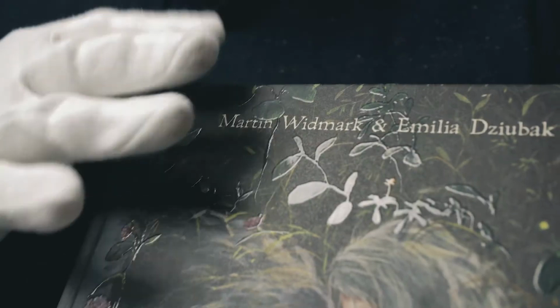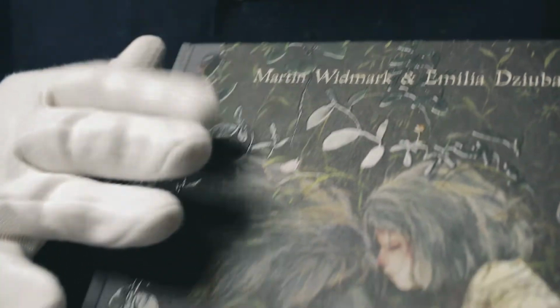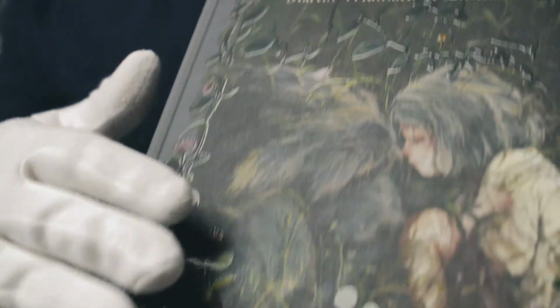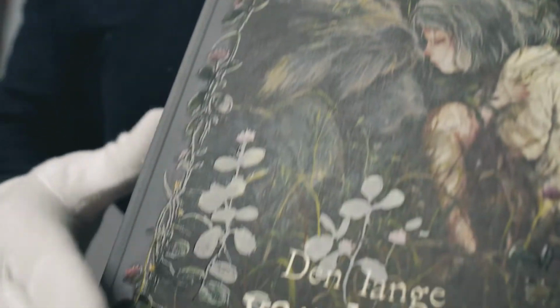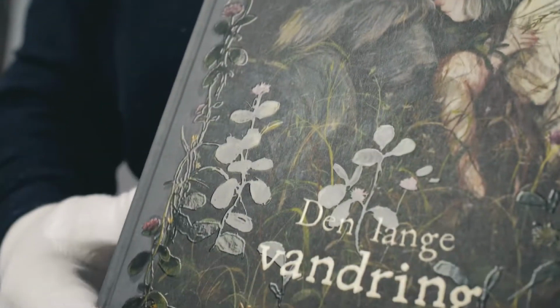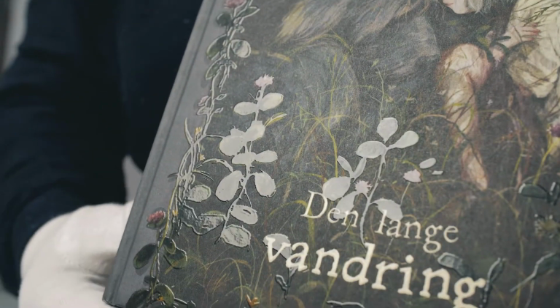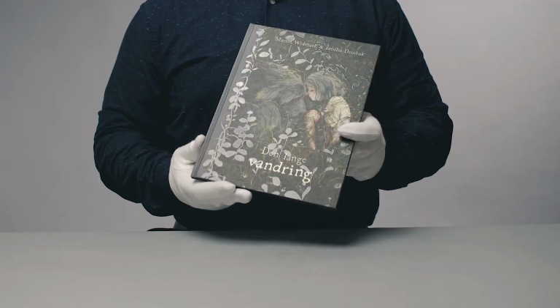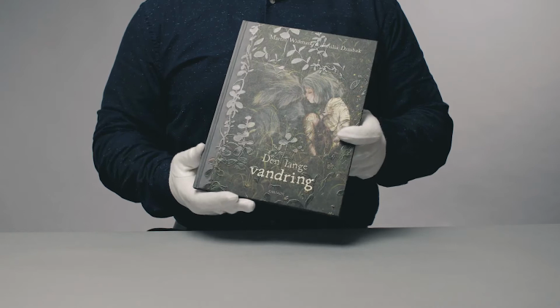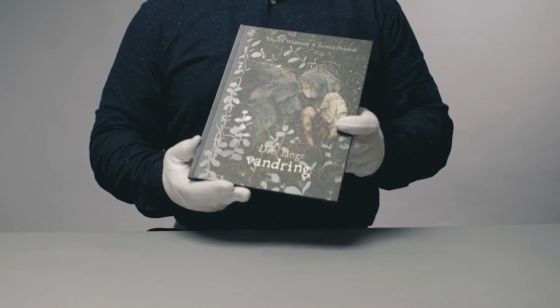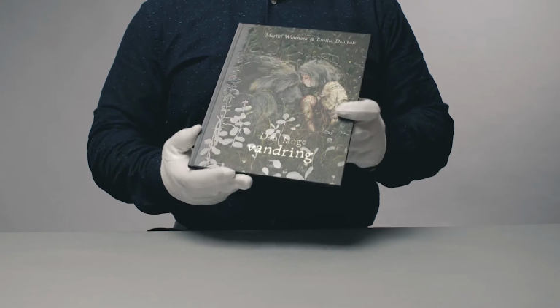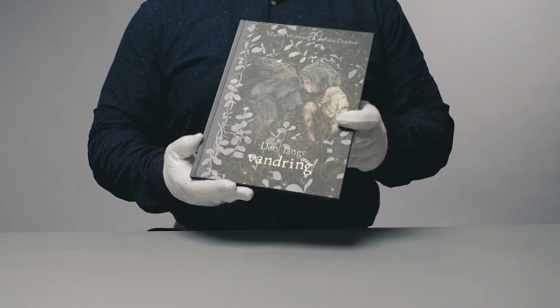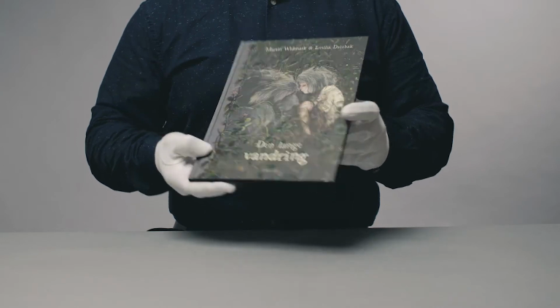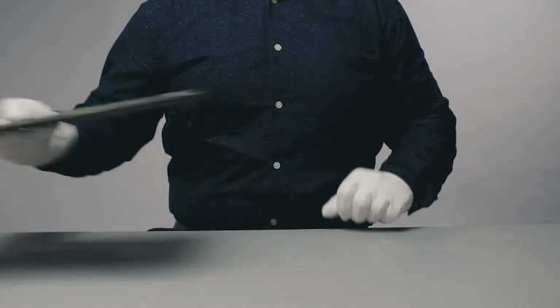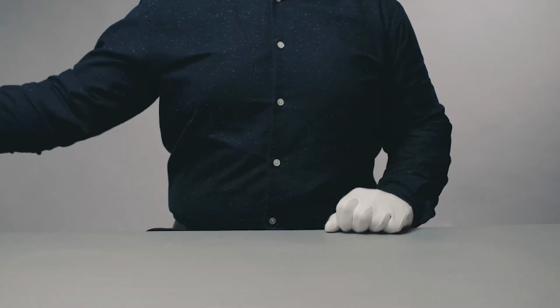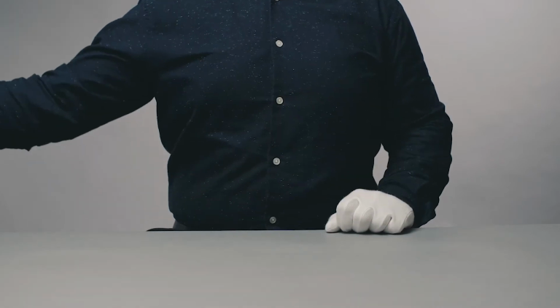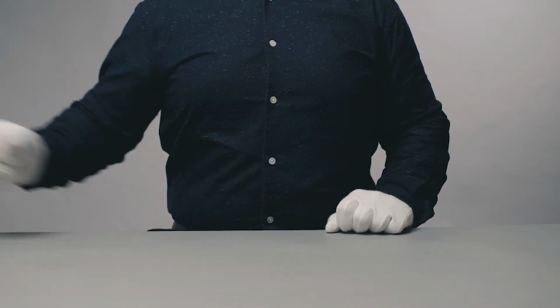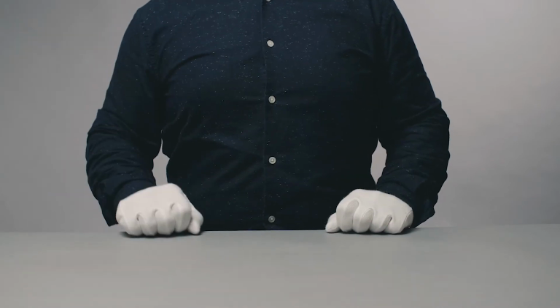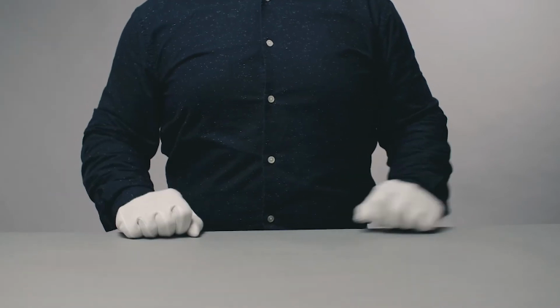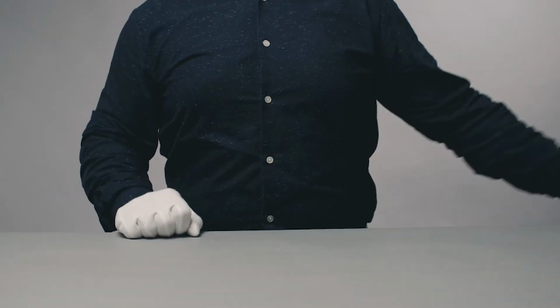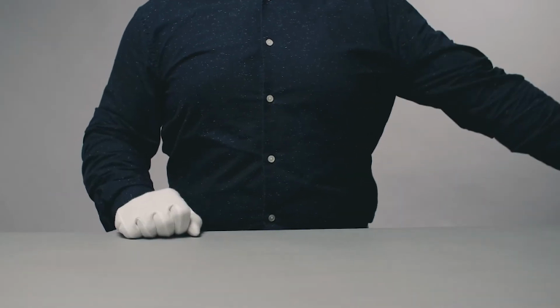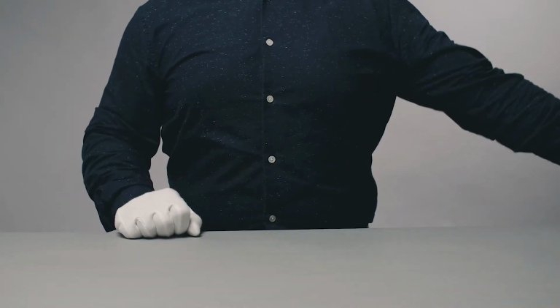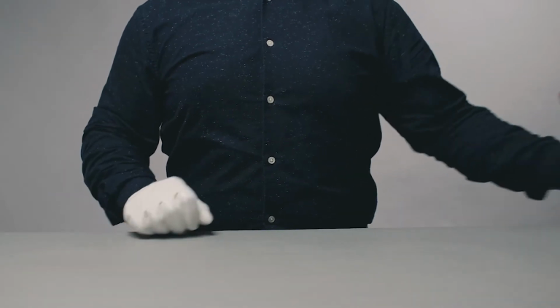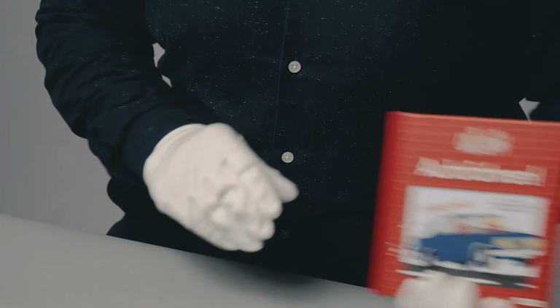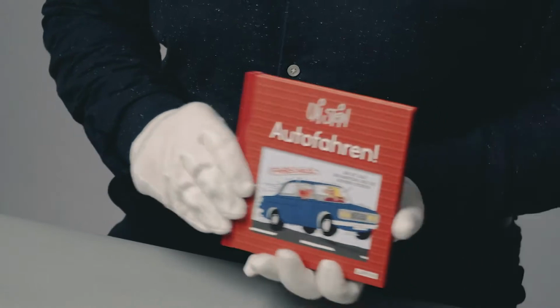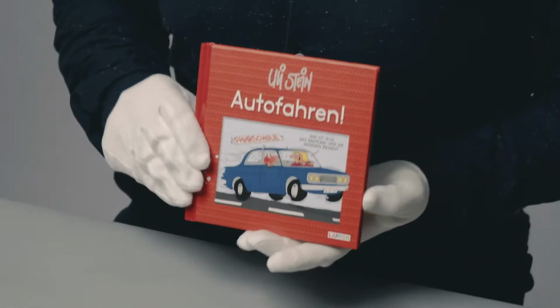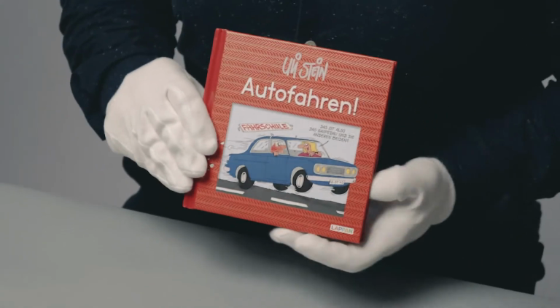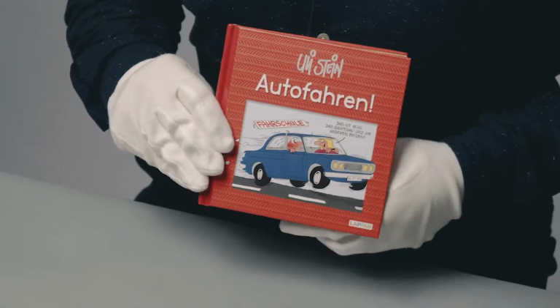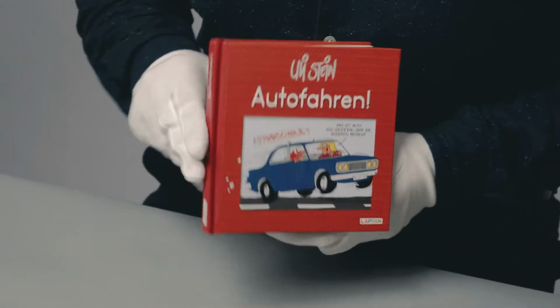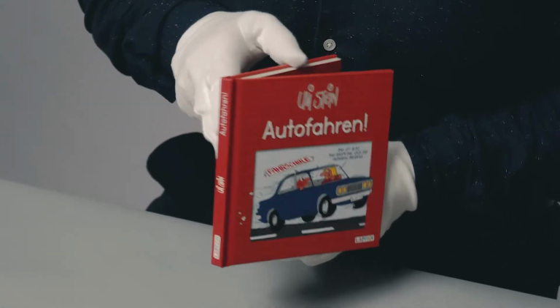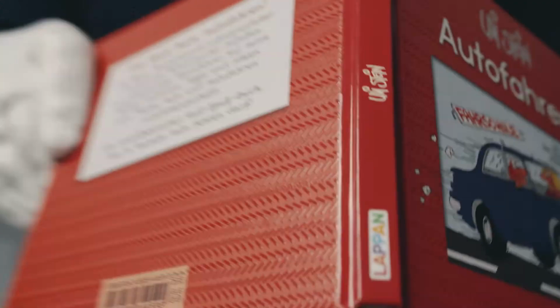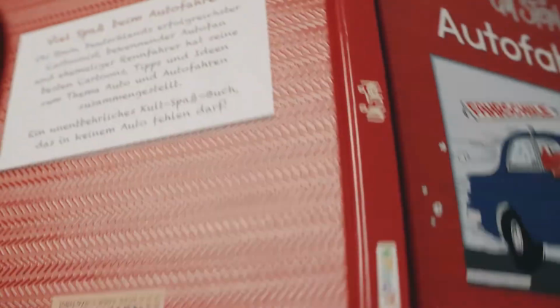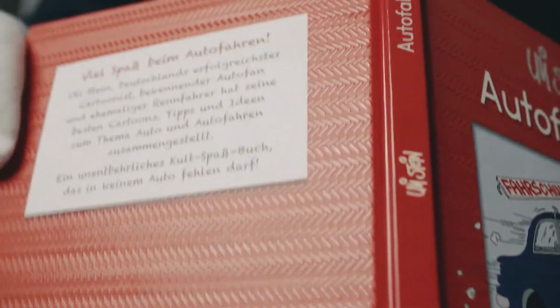Best results are achieved on small objects and fine lines. Use UV relief varnish to create patterns that stand out.